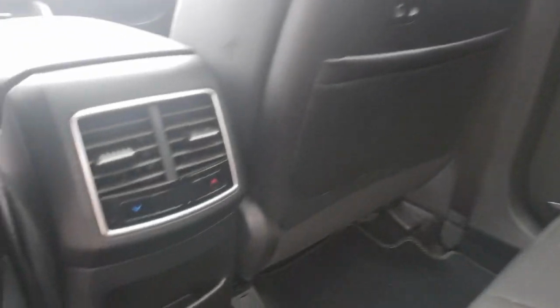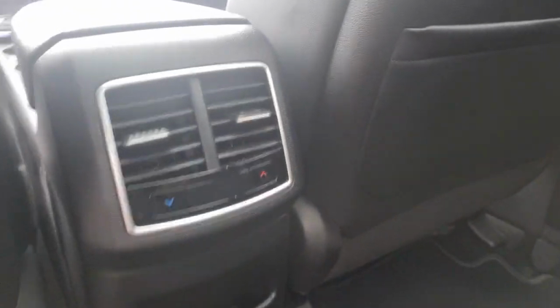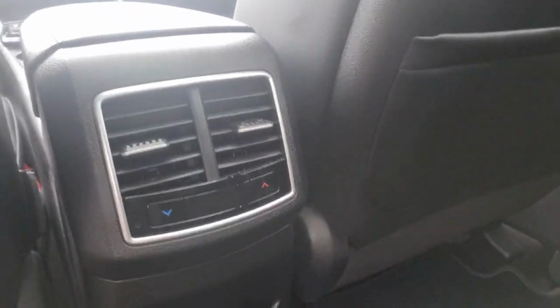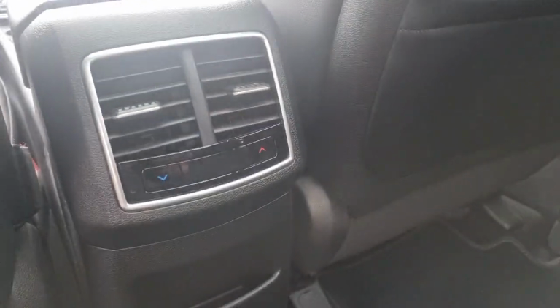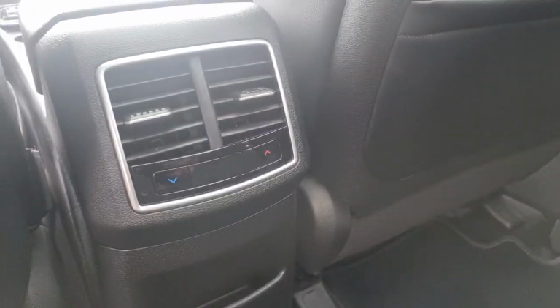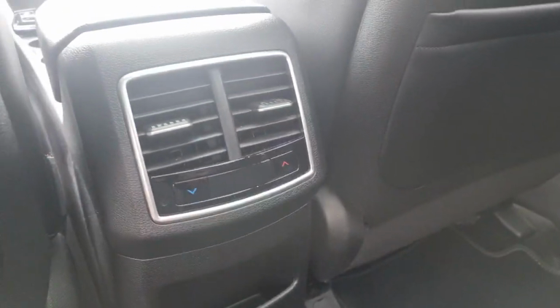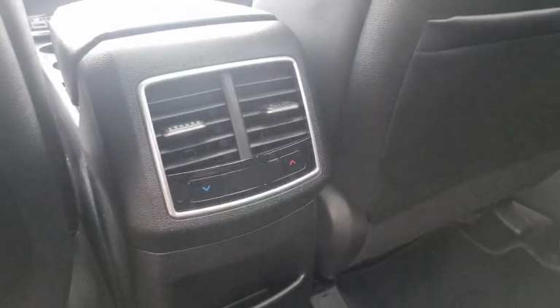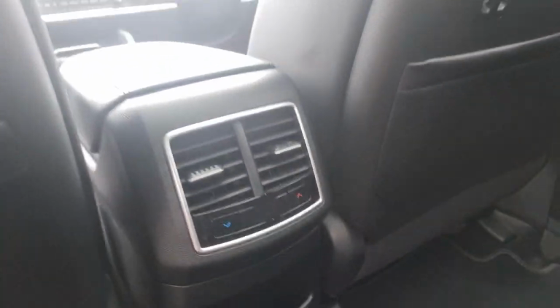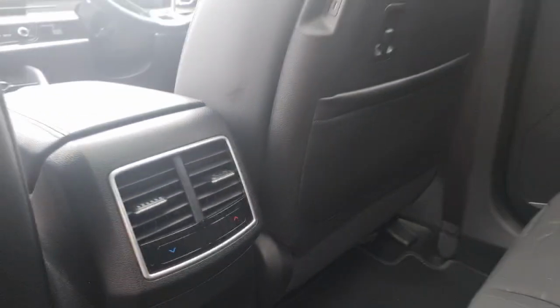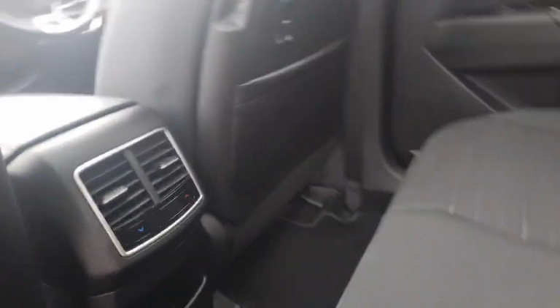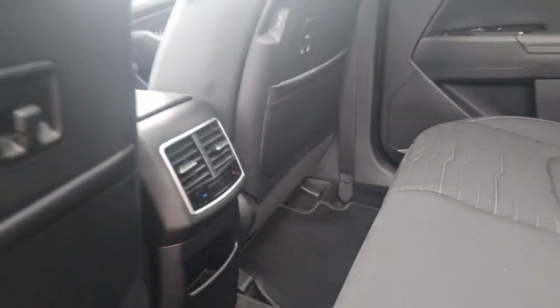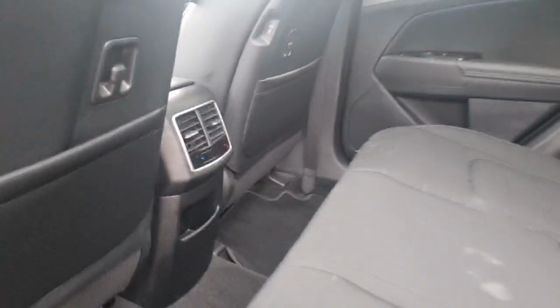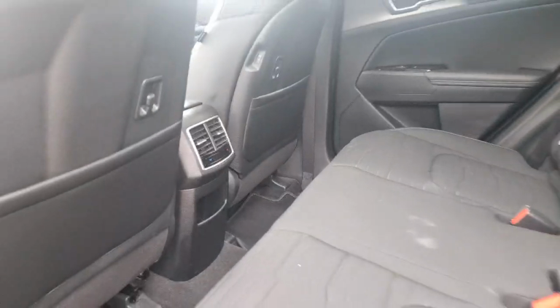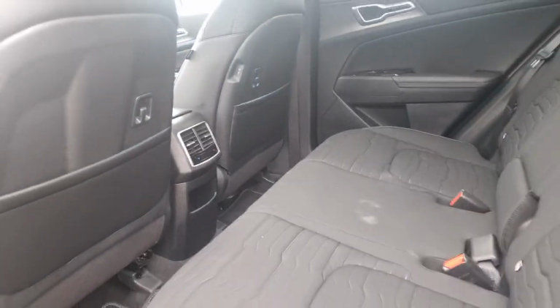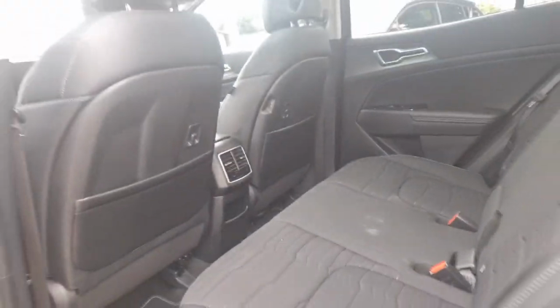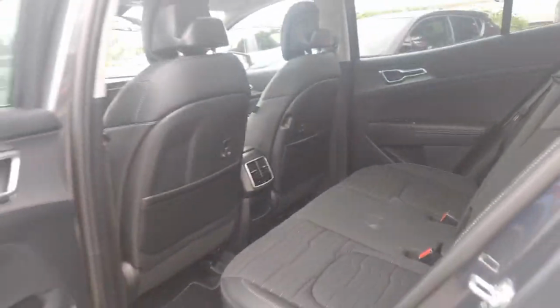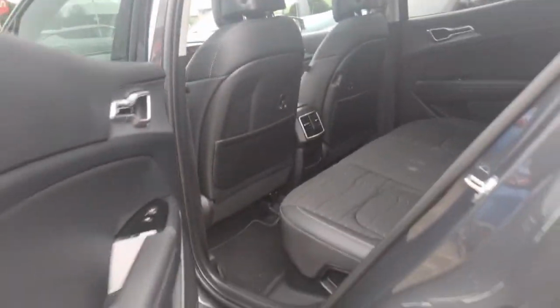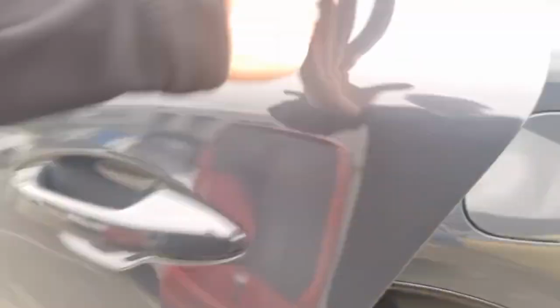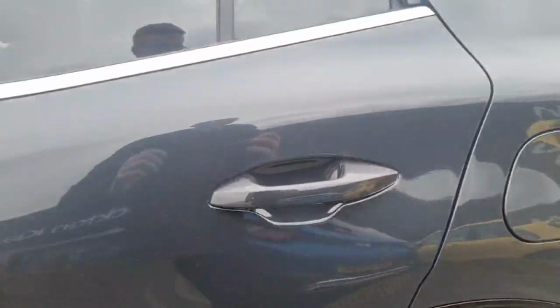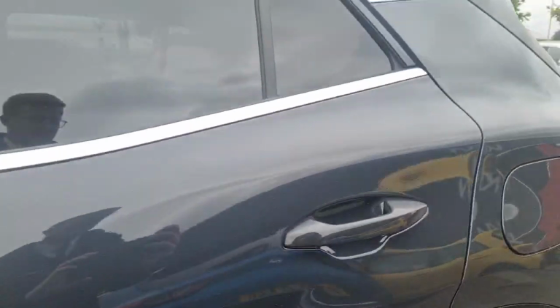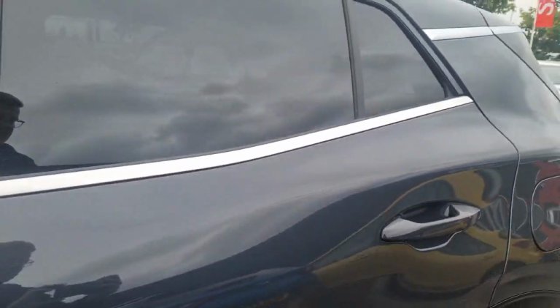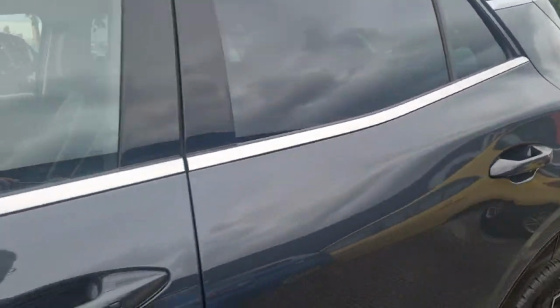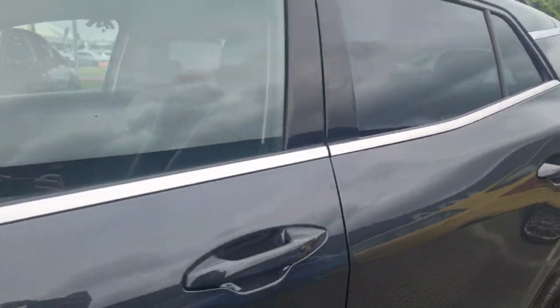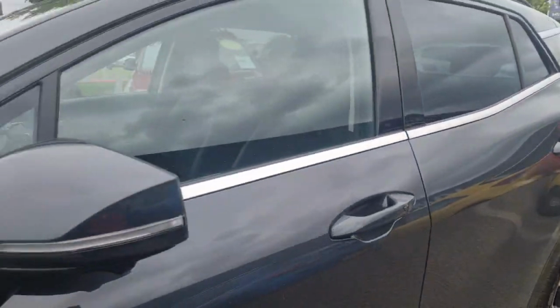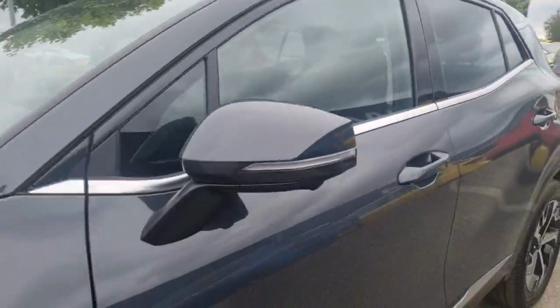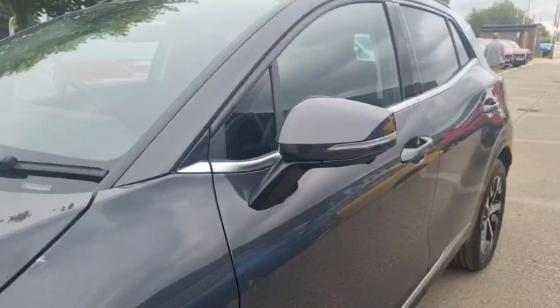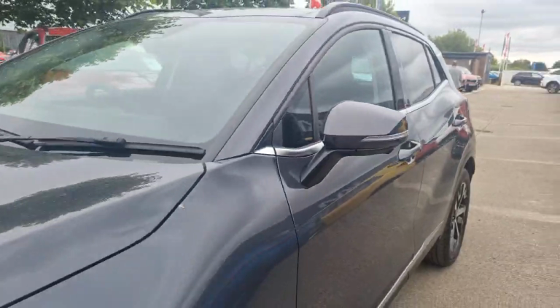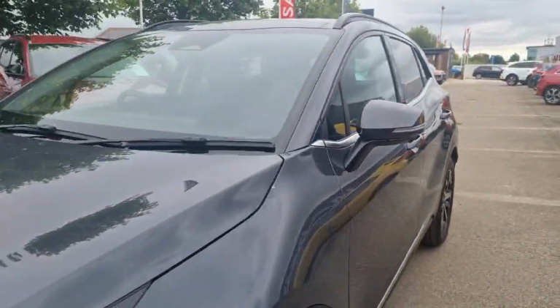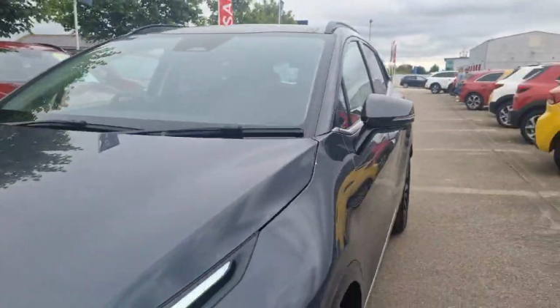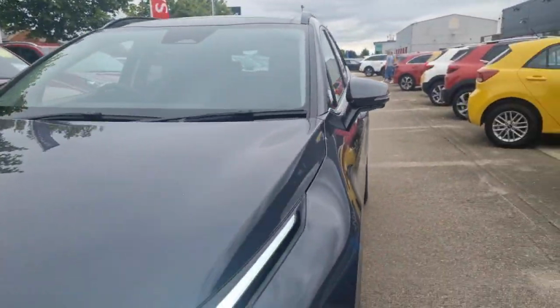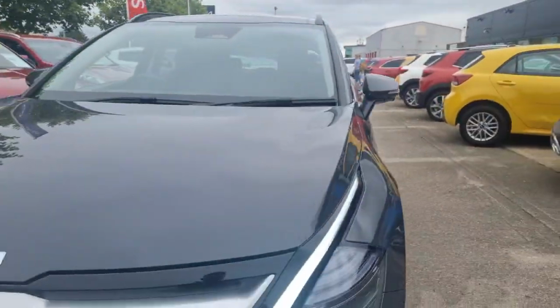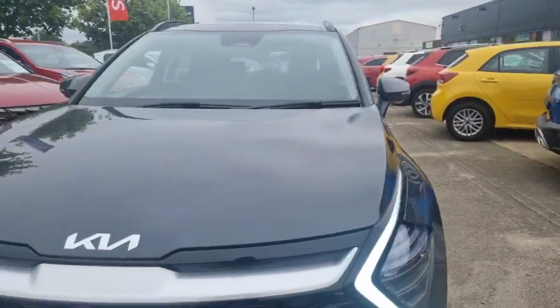You also get tri-zone climate control, so you get control of the temperature in the back as well as the passenger. Lovely, practical car in lovely condition — just under 13,000 miles. I'll run through some interior features because there's a lot to offer in this Sportage 4 hybrid.